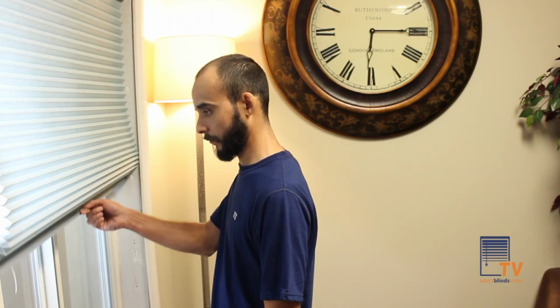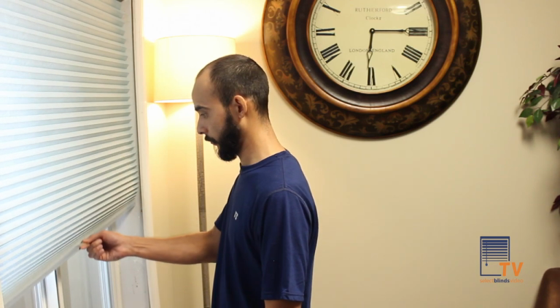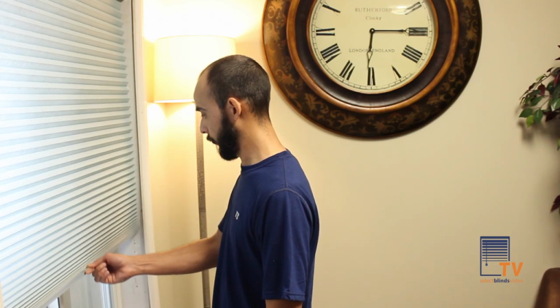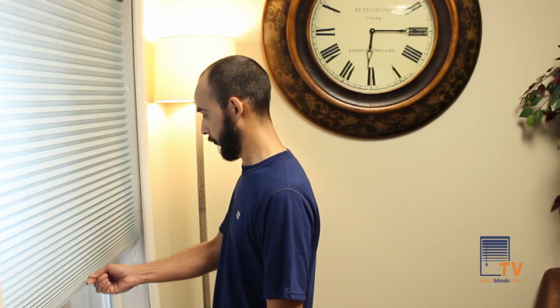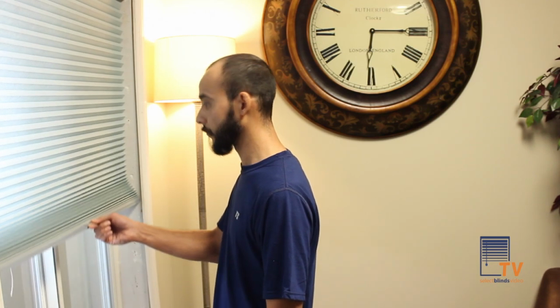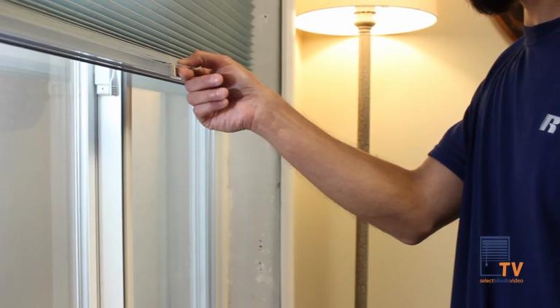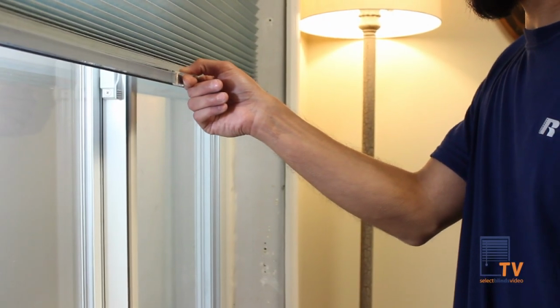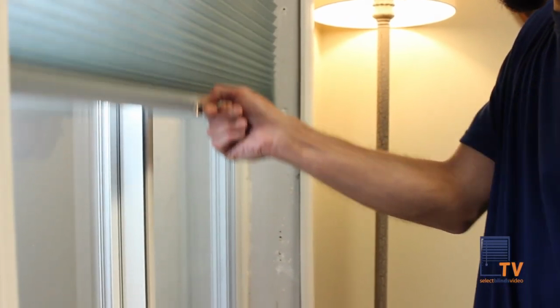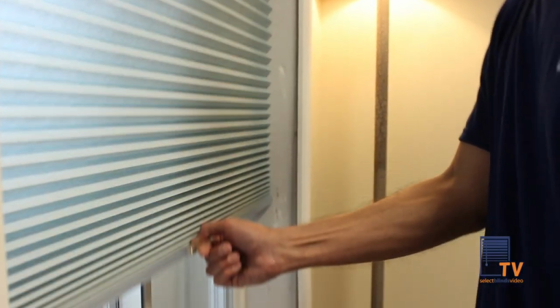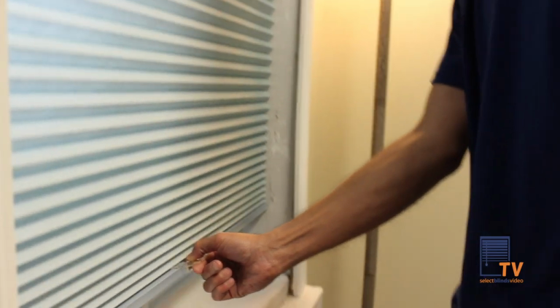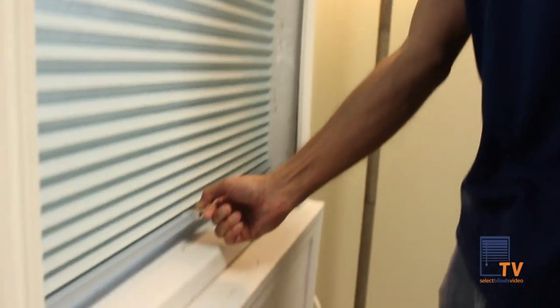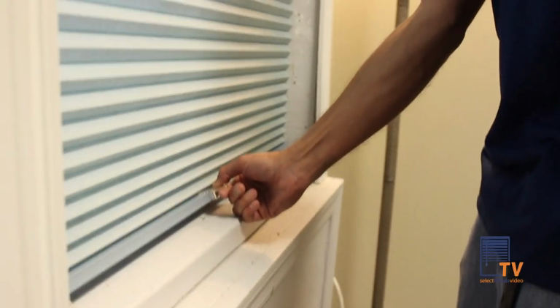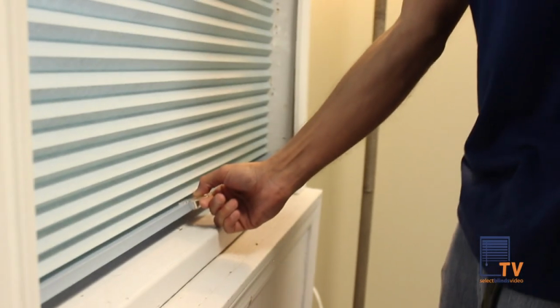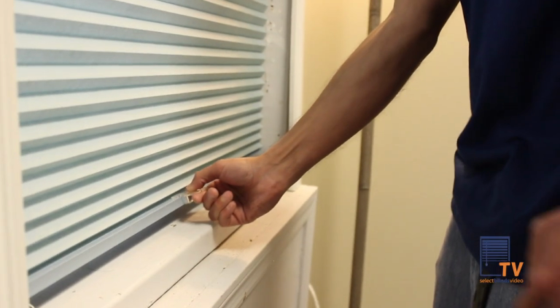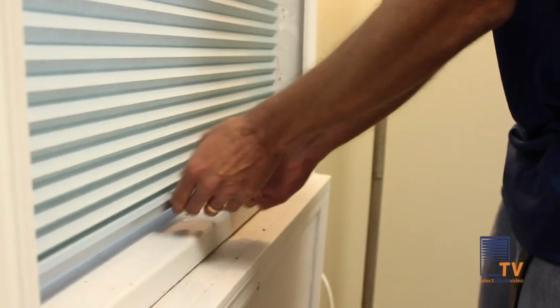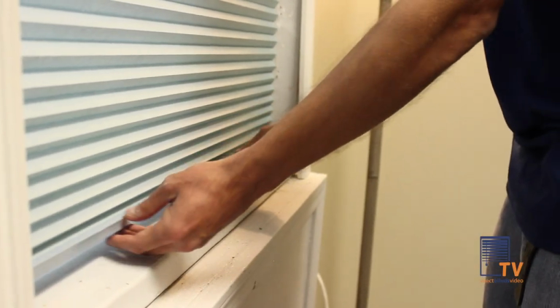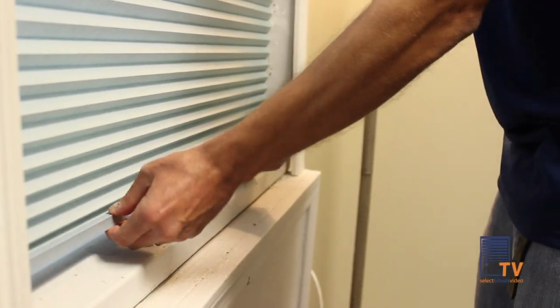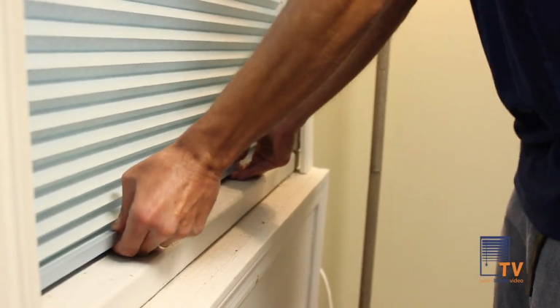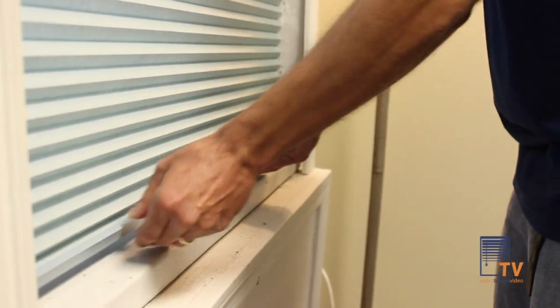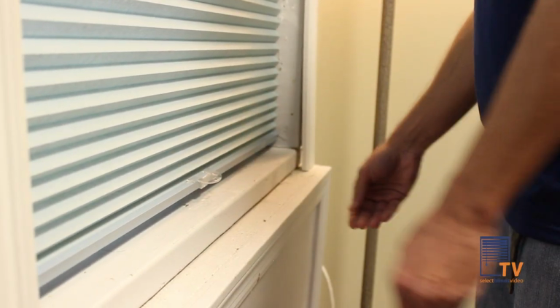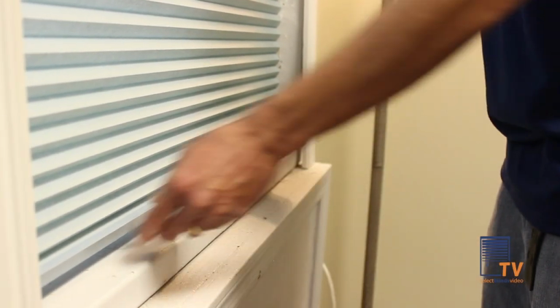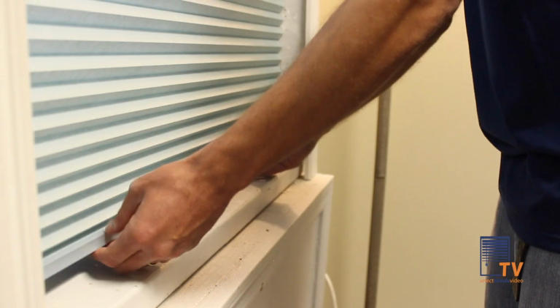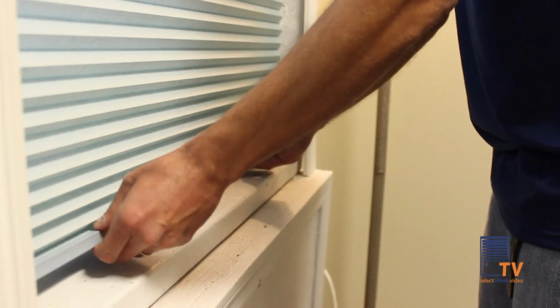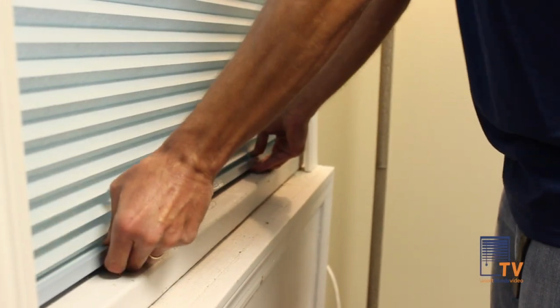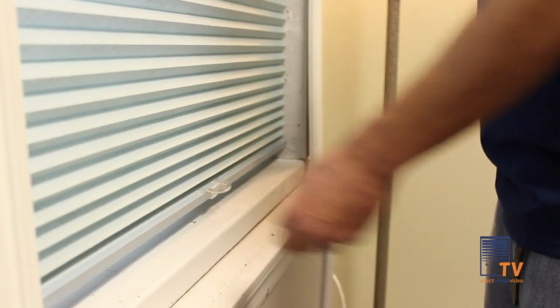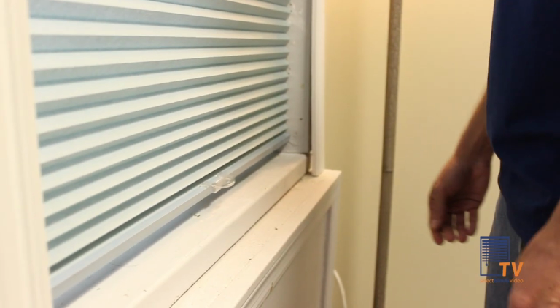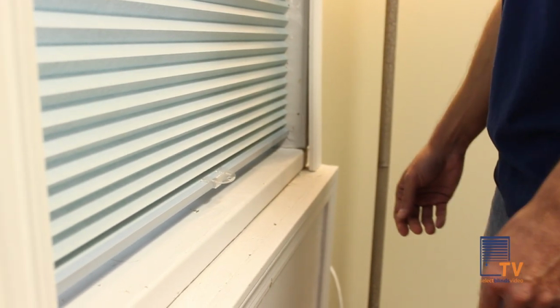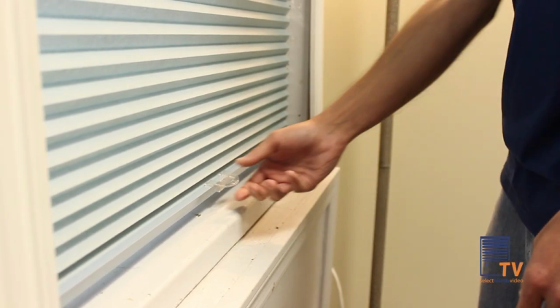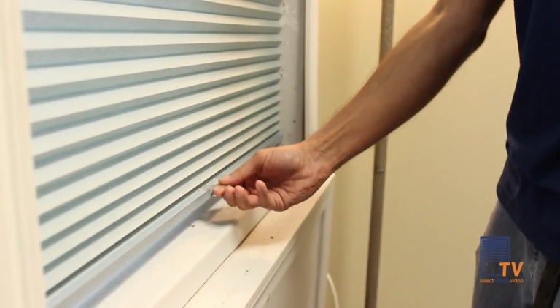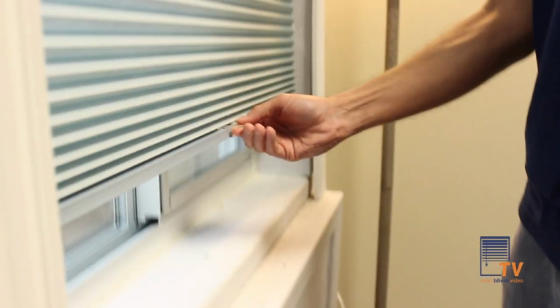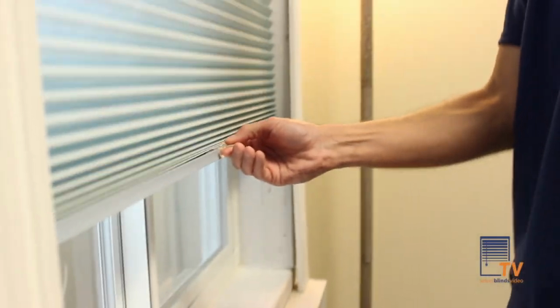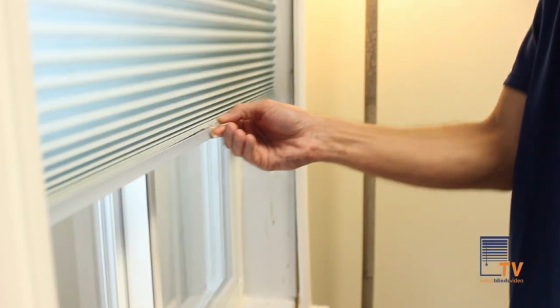To fix this problem, pull the shade all the way down. Once it's down to its fullest position, keep pulling down on the cellular shade. You may need to do this process a few times, but after this your shade should raise with no issues.